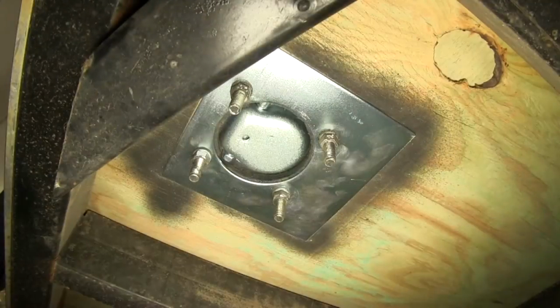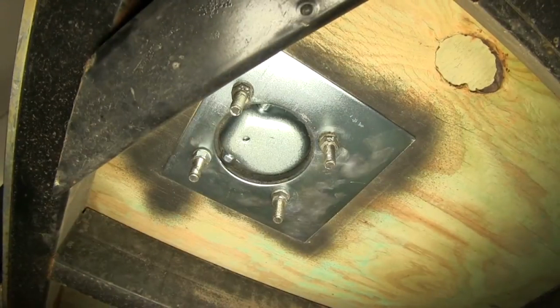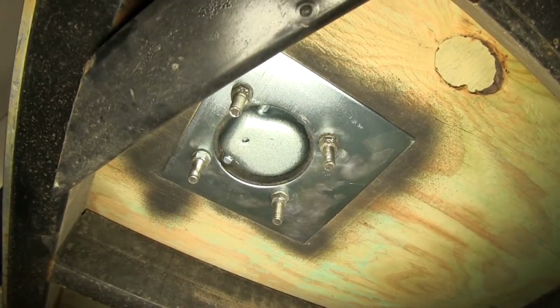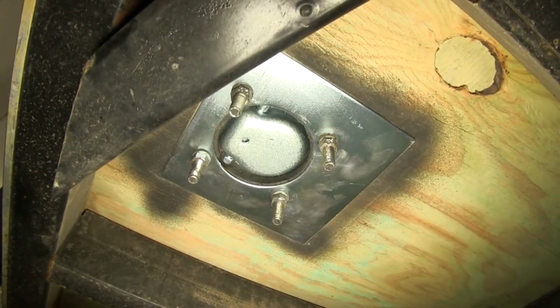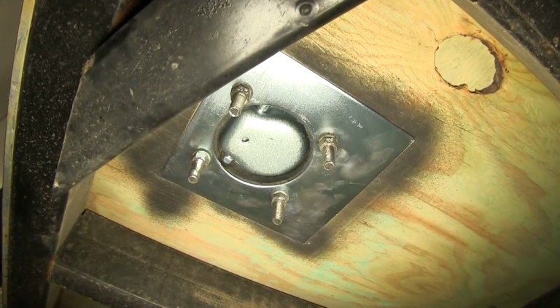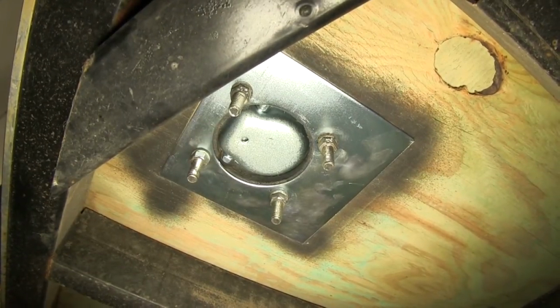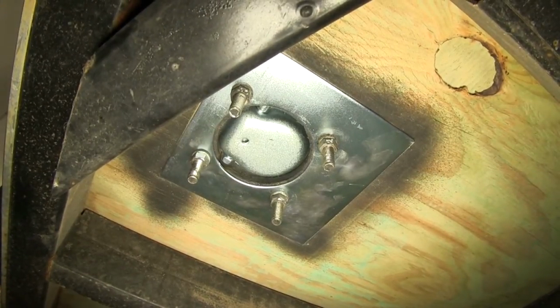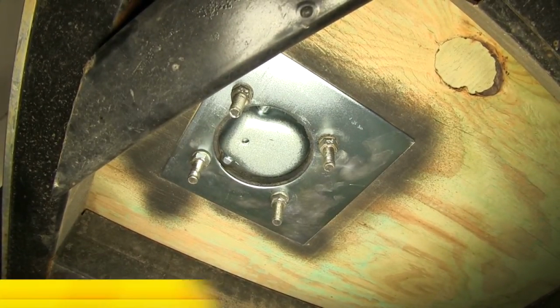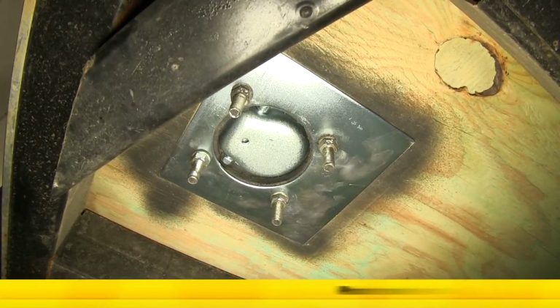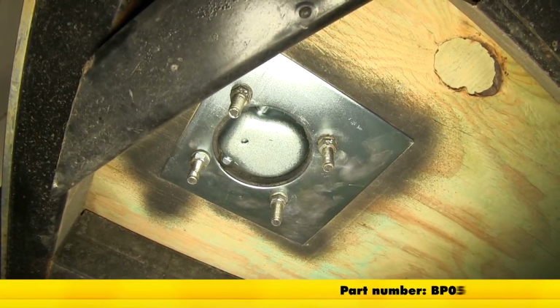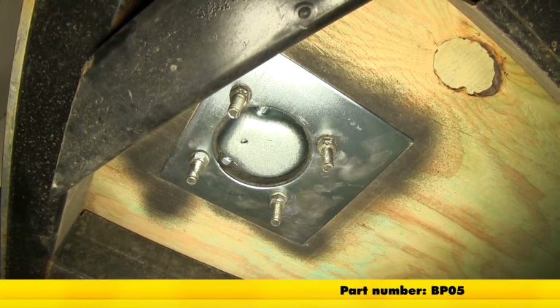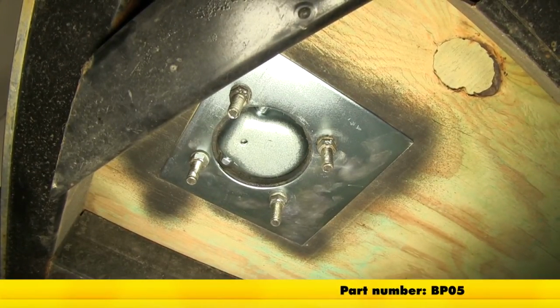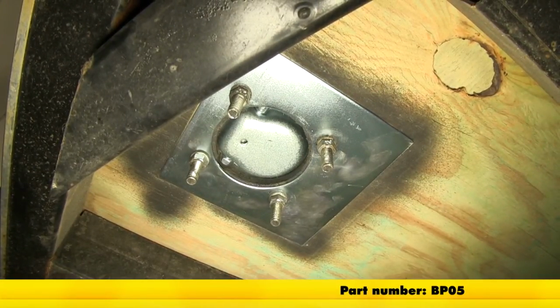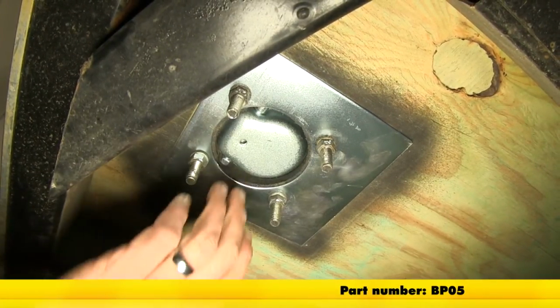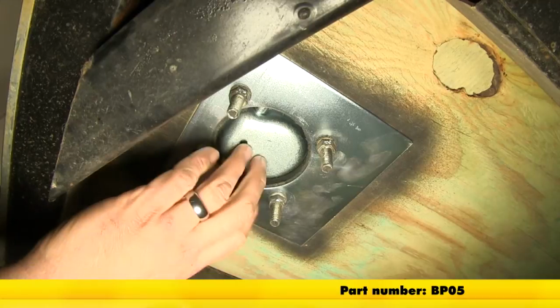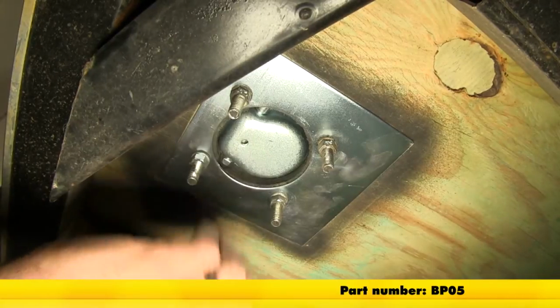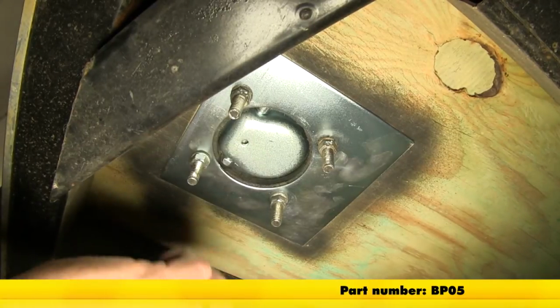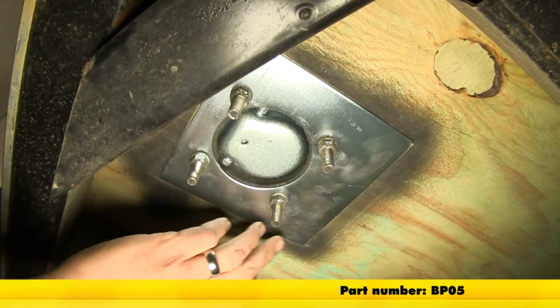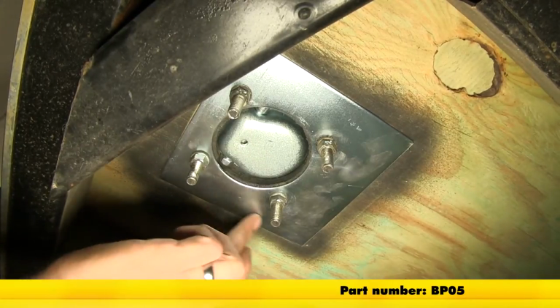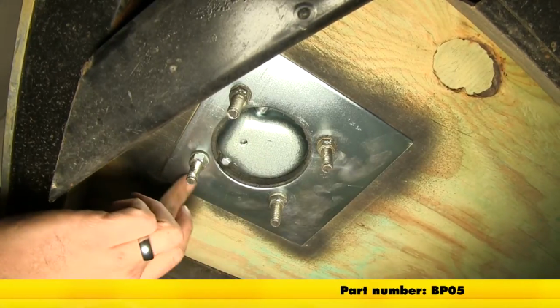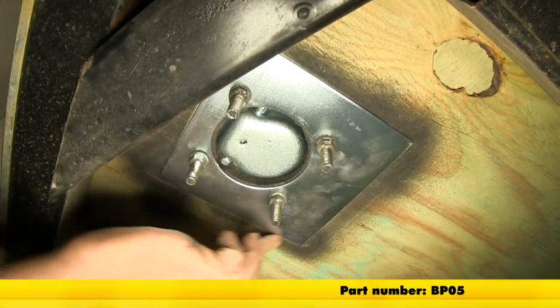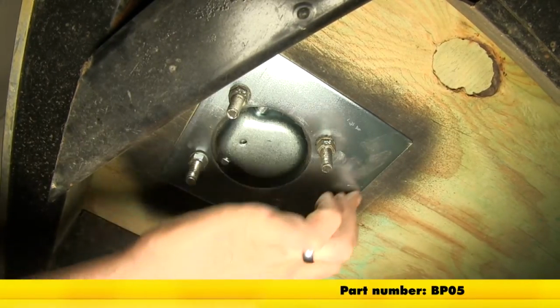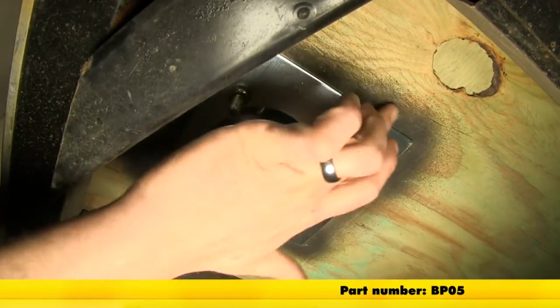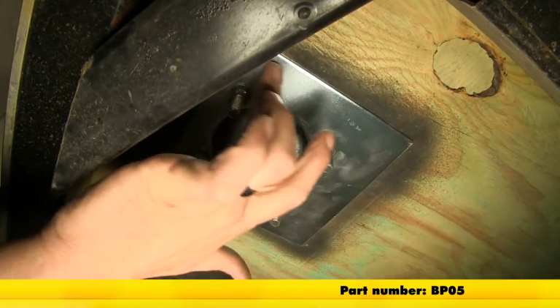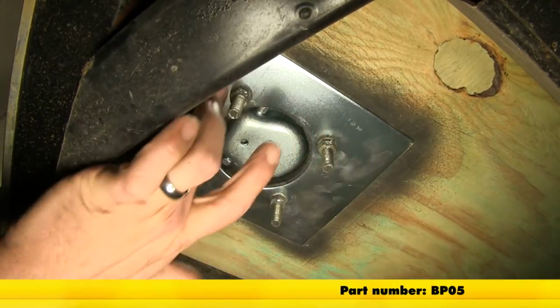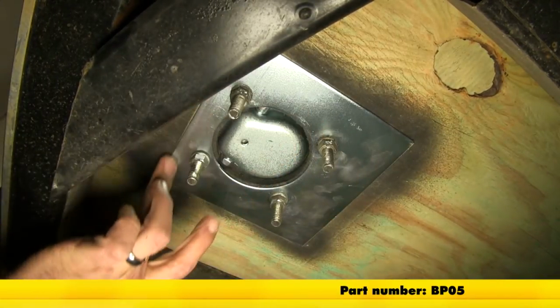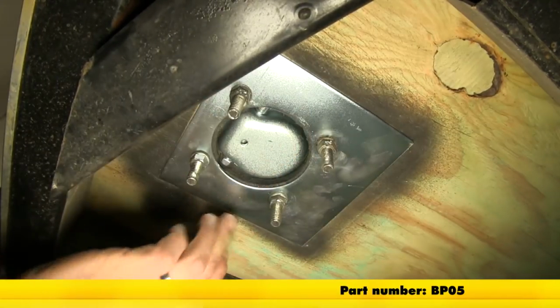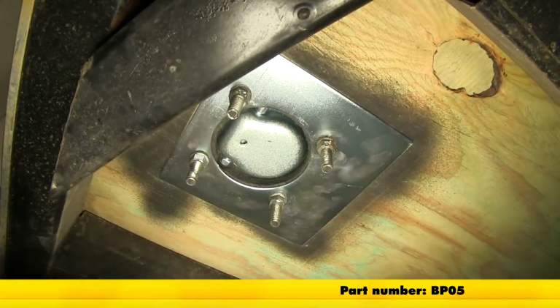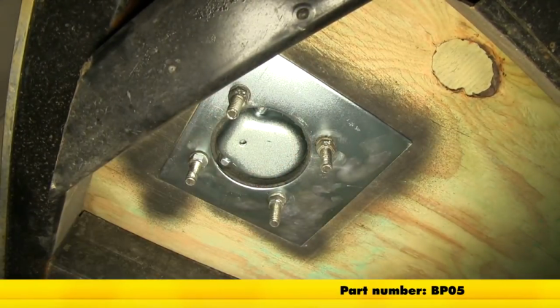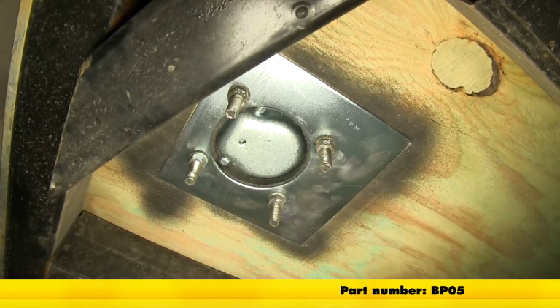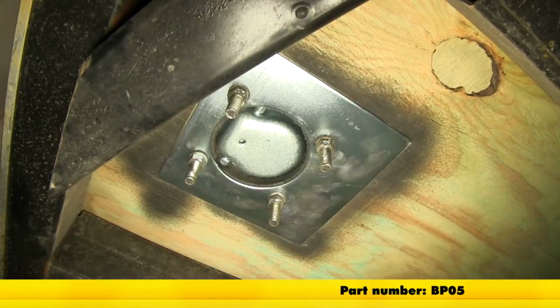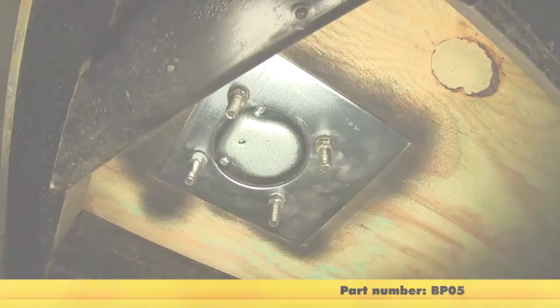Now that we've seen what it does and how it's going to work, that's going to complete today's look at the Brophy recessed d-ring backing plate. The part number on that is BP05.